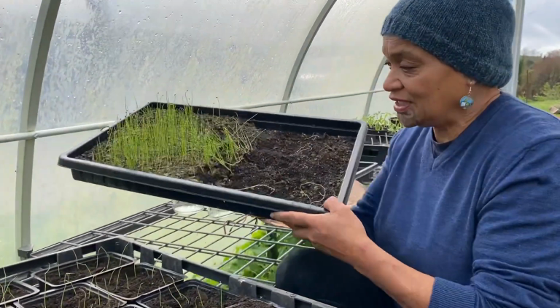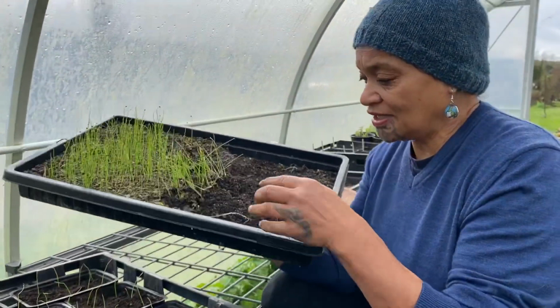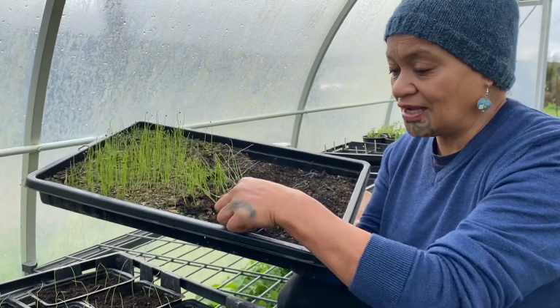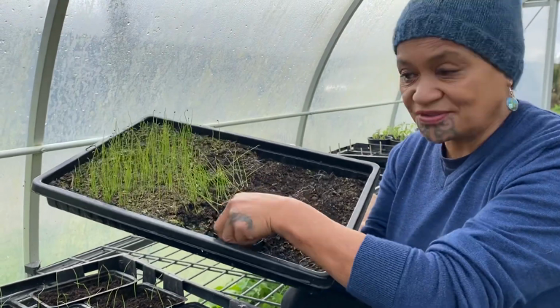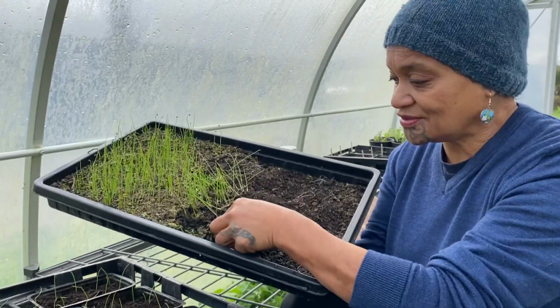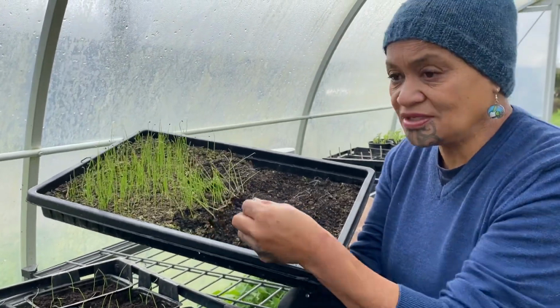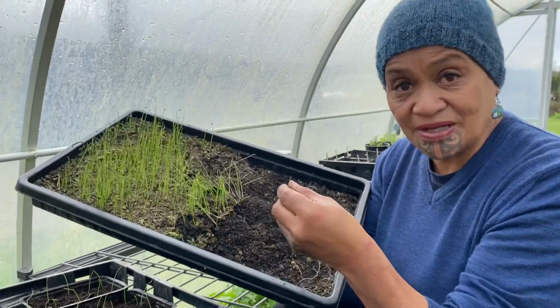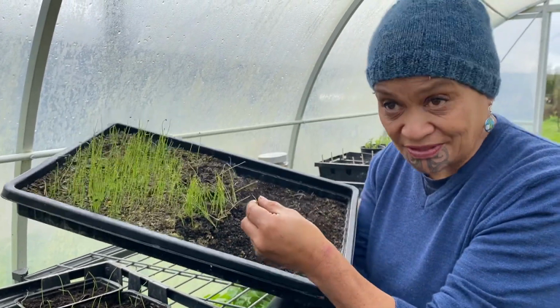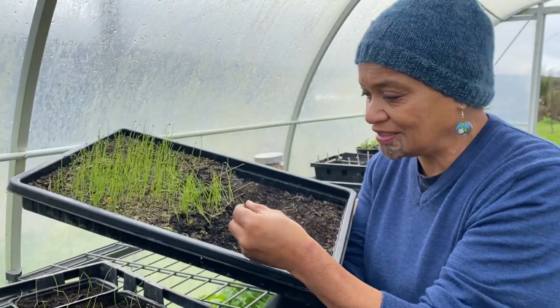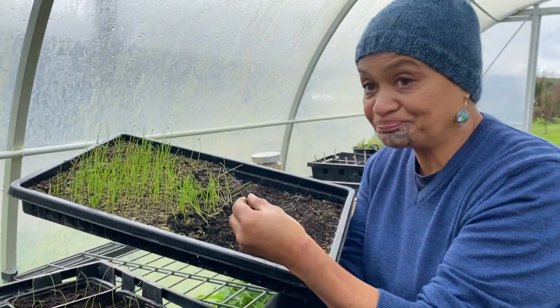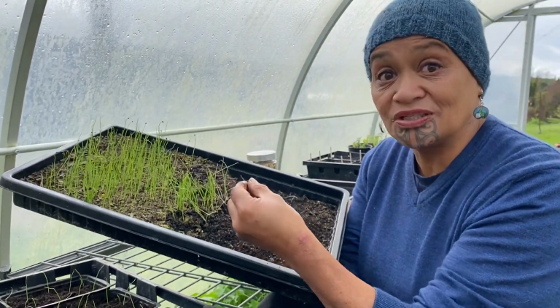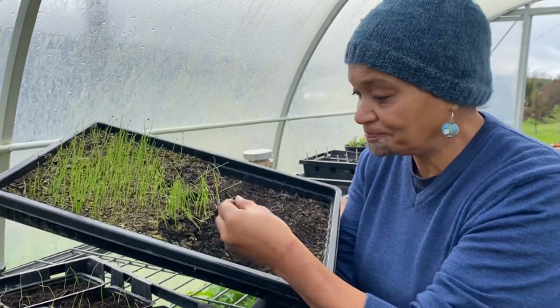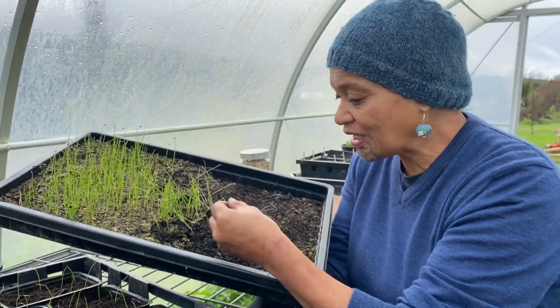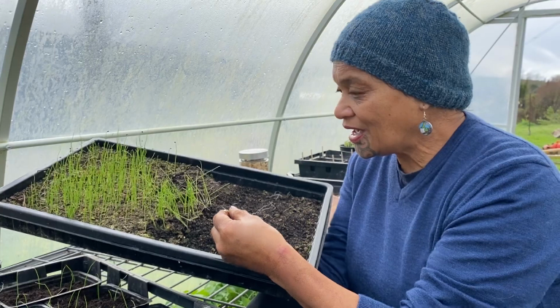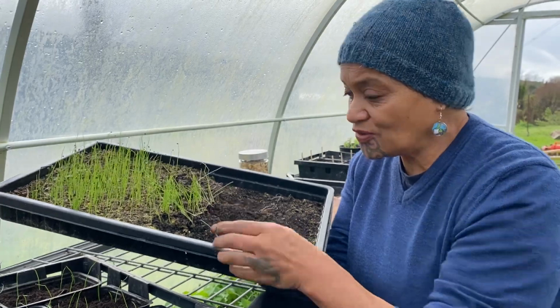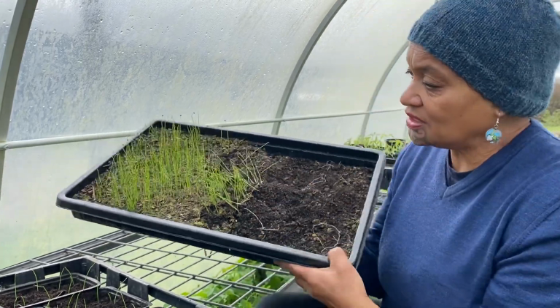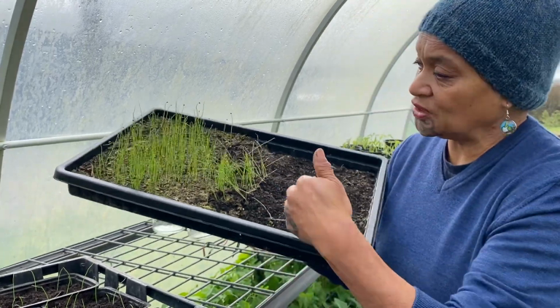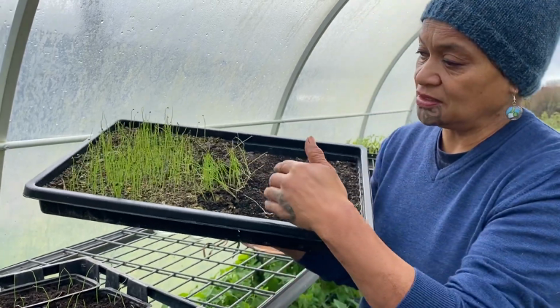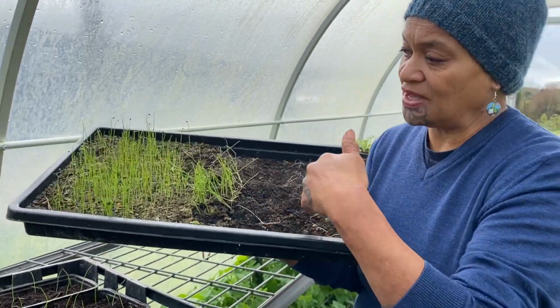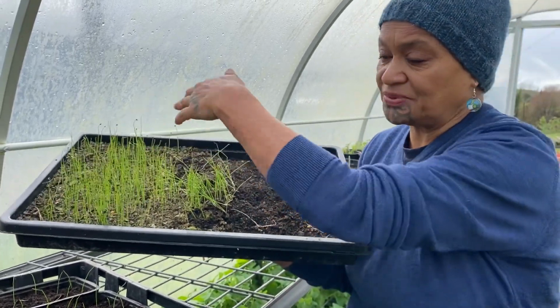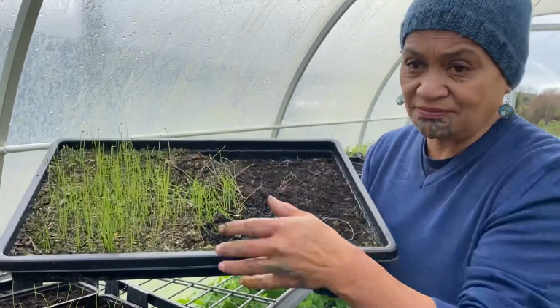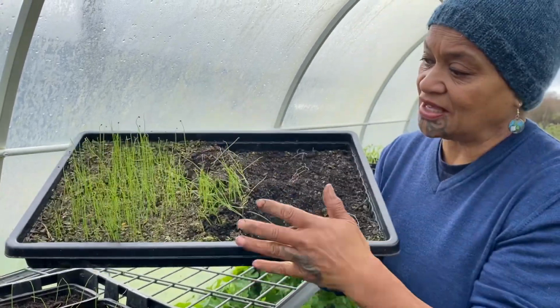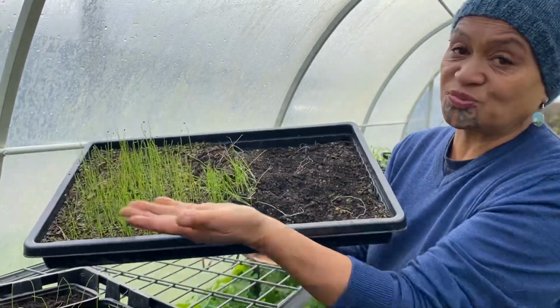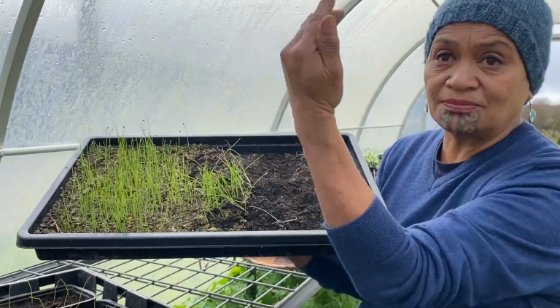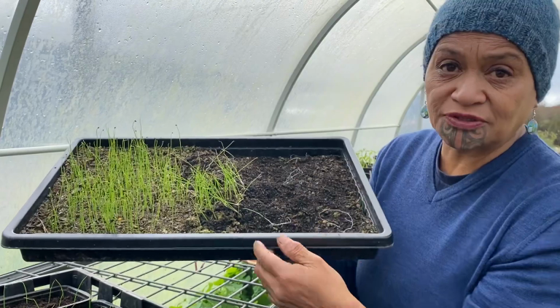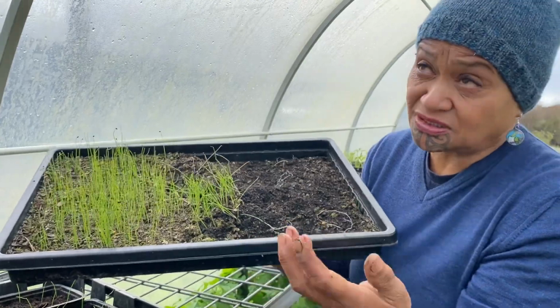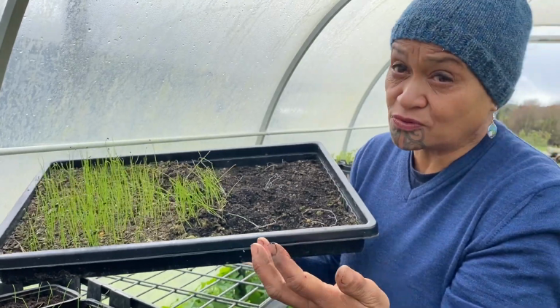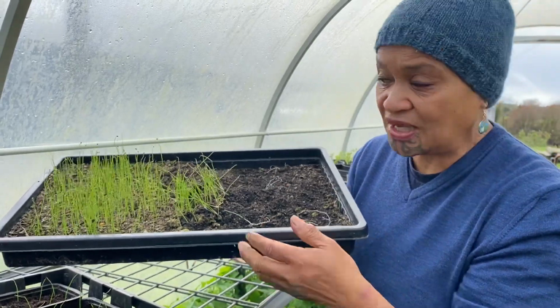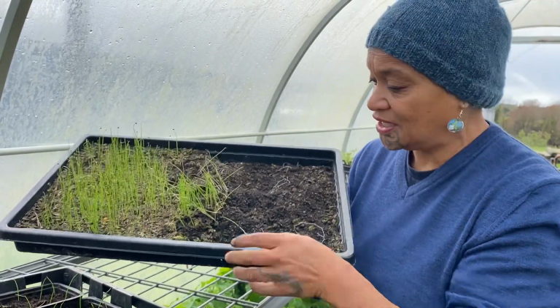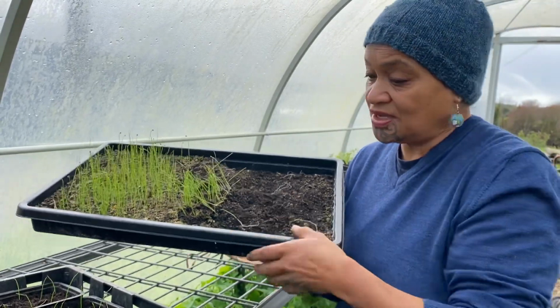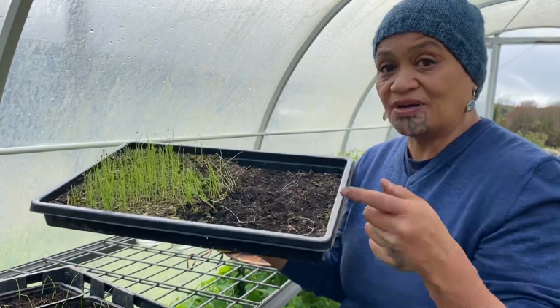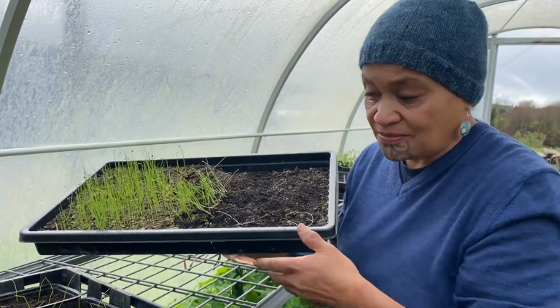These are onions from our māra in the nursery. What I'm doing is we mass planted them and they've all sprouted up after four to five weeks, and now it's time to prick them out.